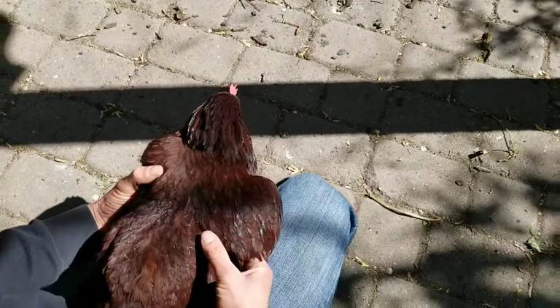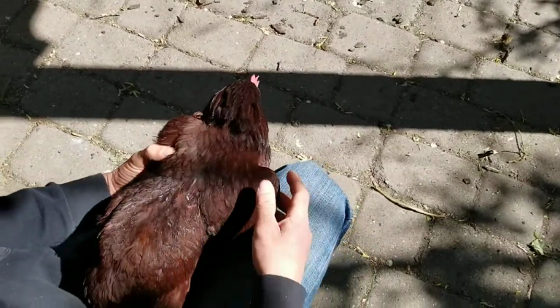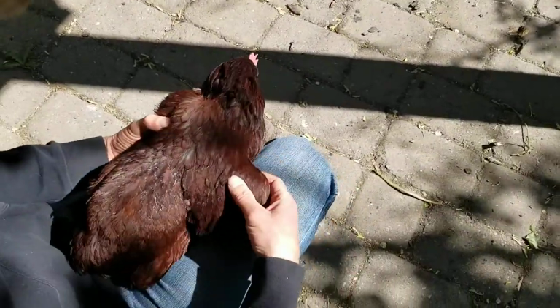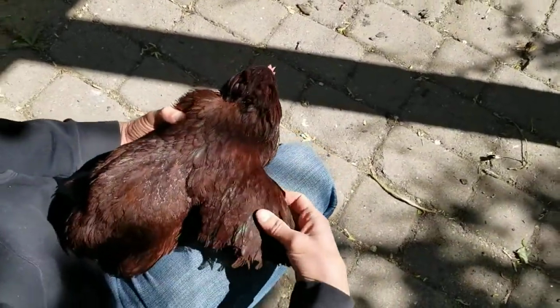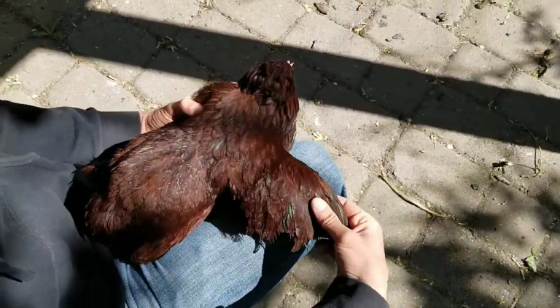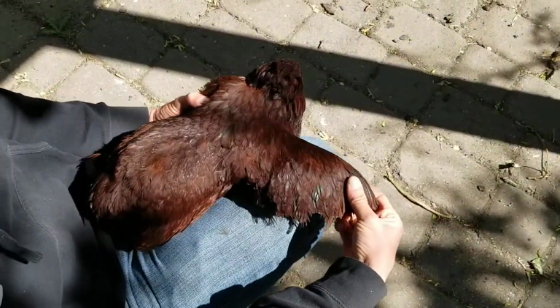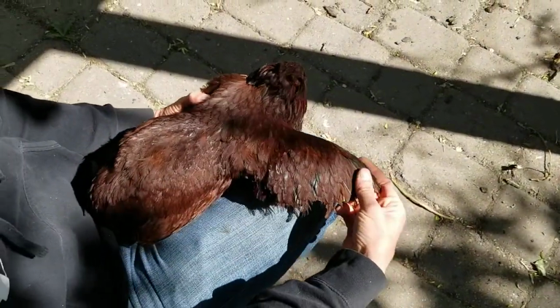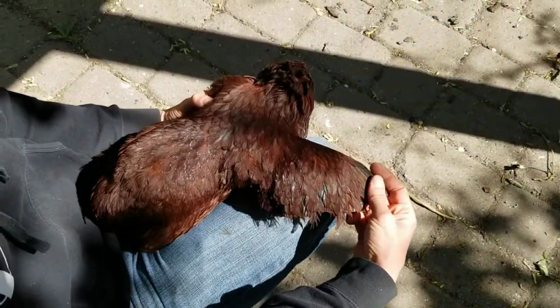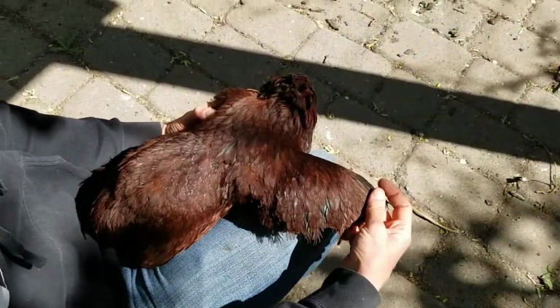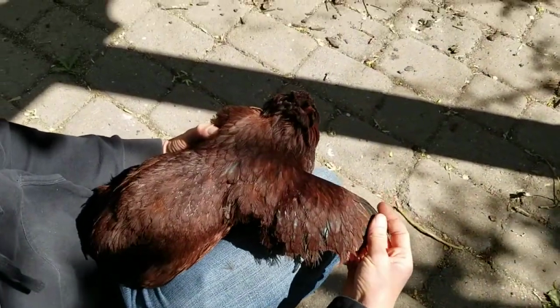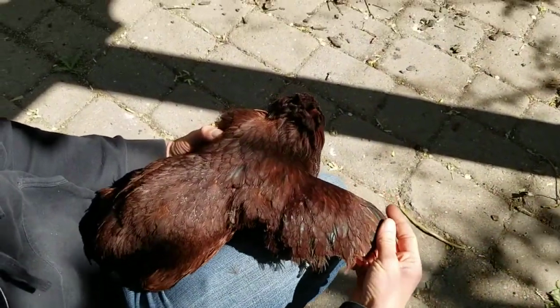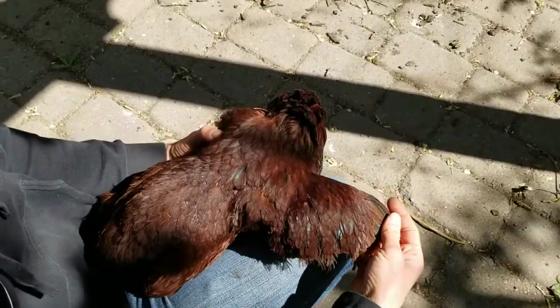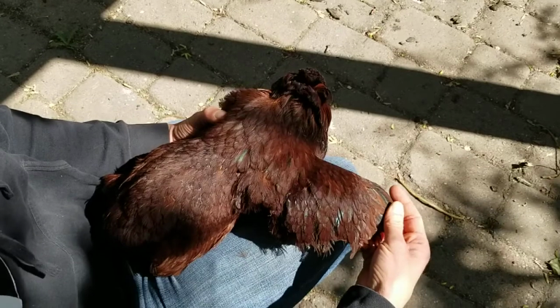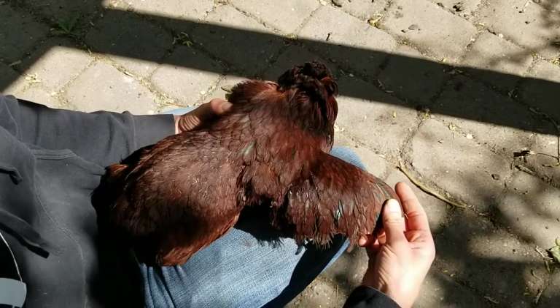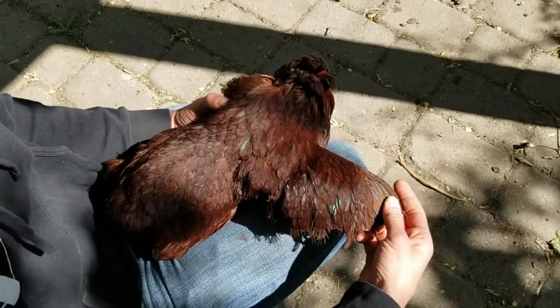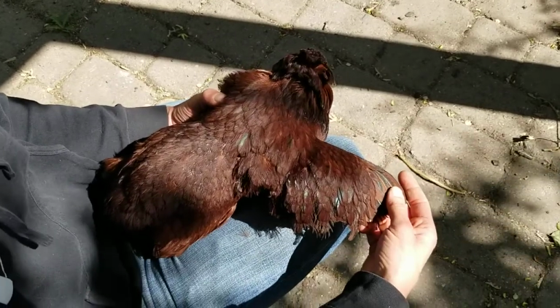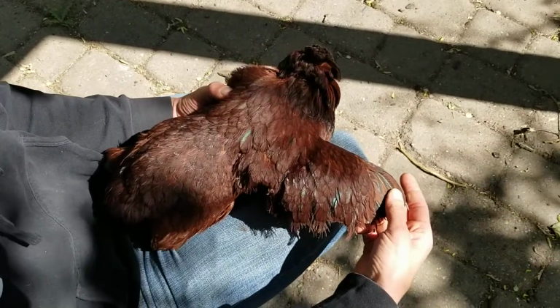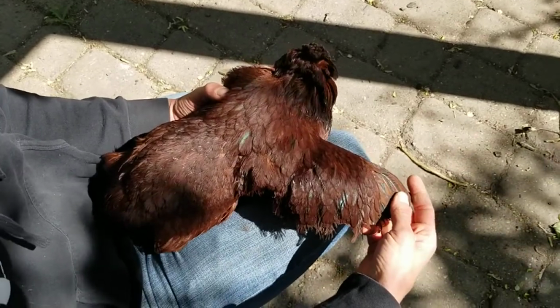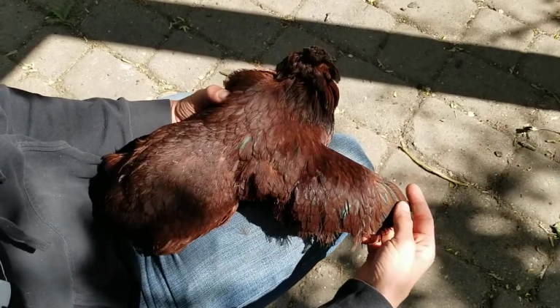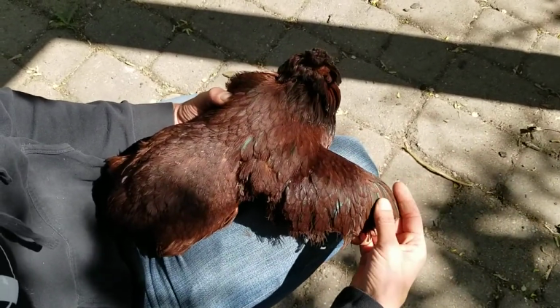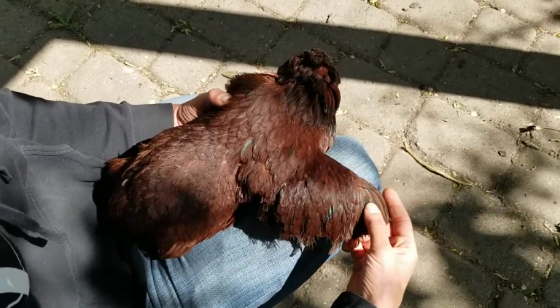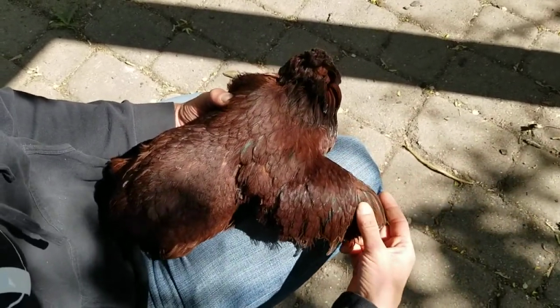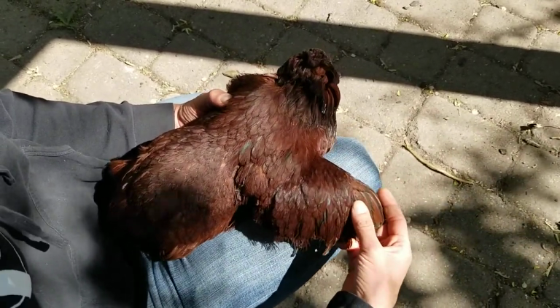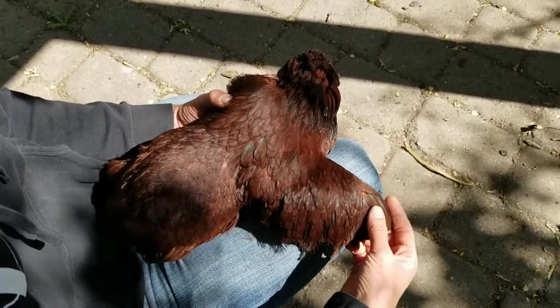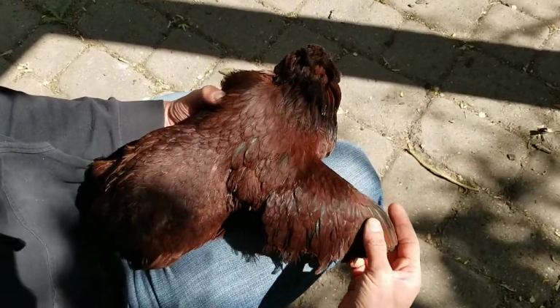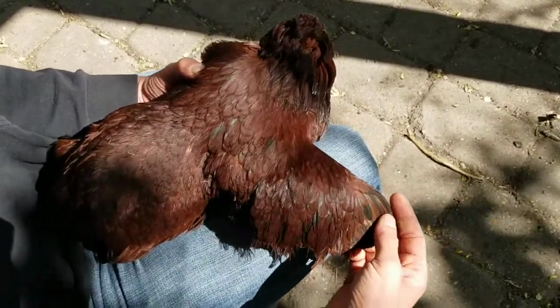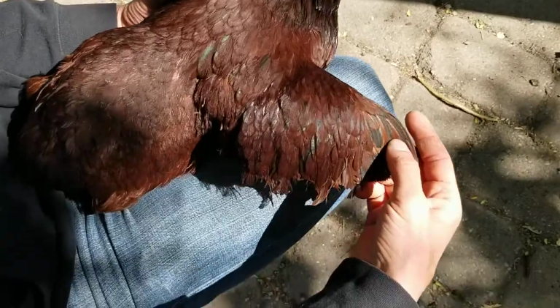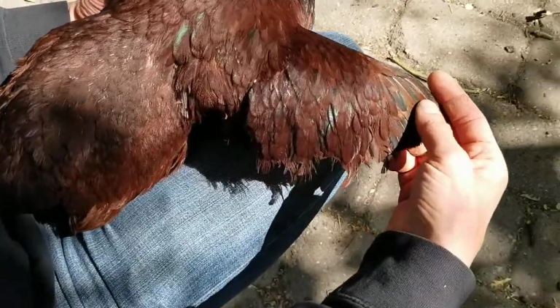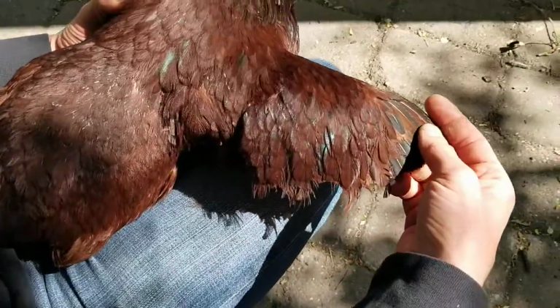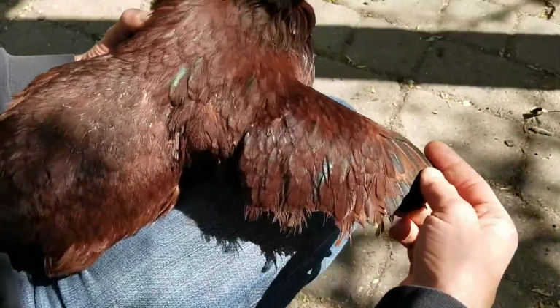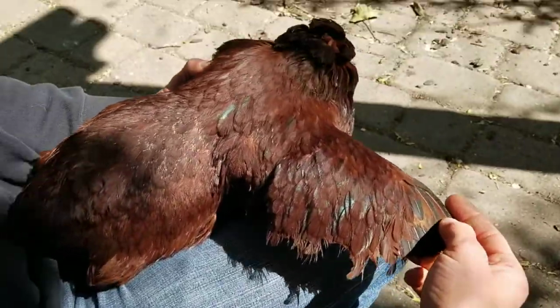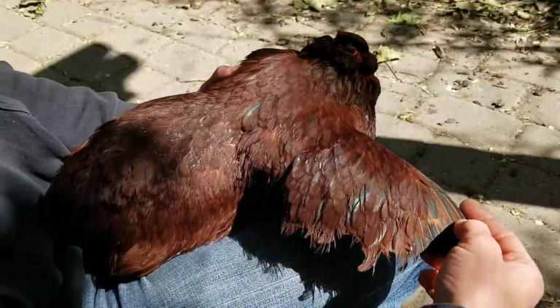Sir Blacktoe here got the most aggressive cut, and unfortunately it still wasn't enough to take away all of her flight ability. She can still fly over our four-foot tall fence.